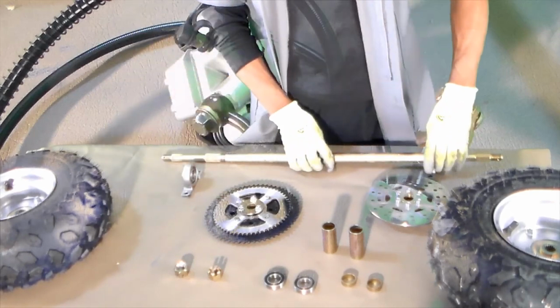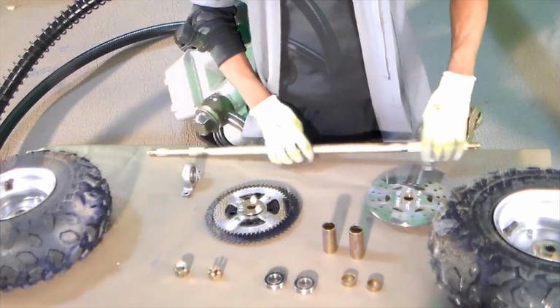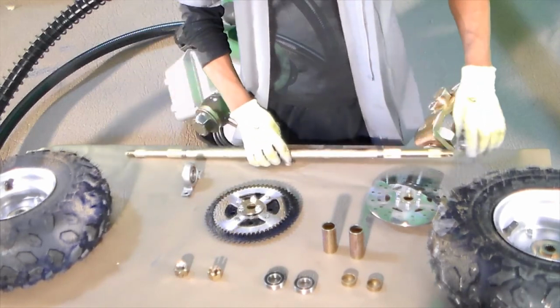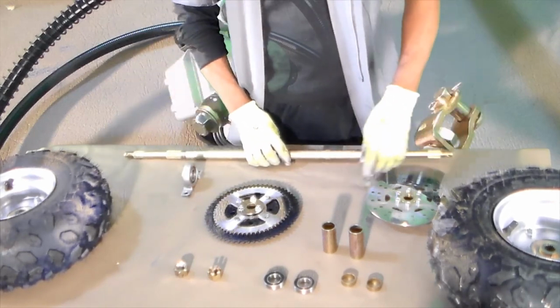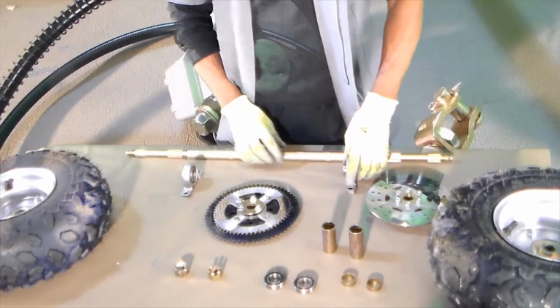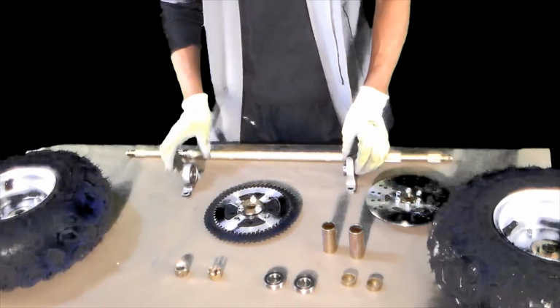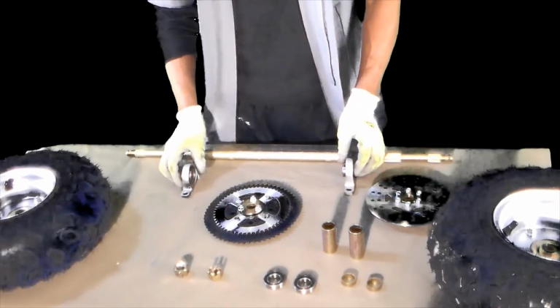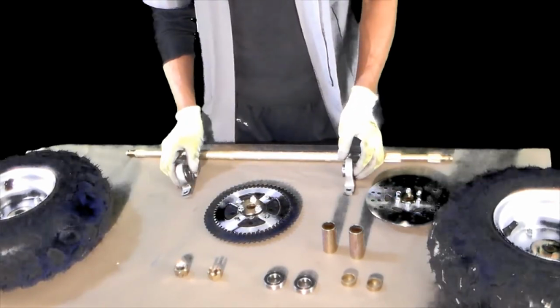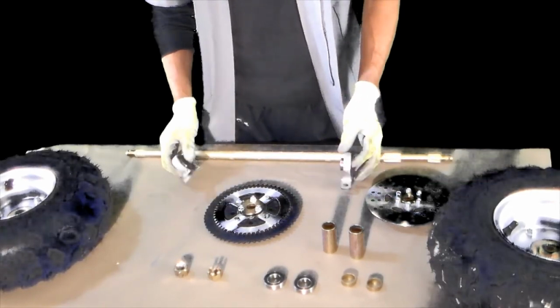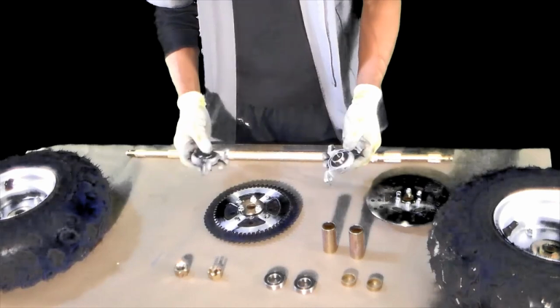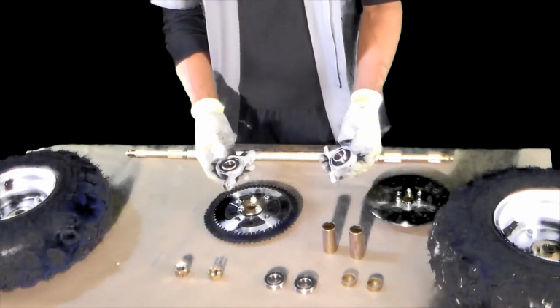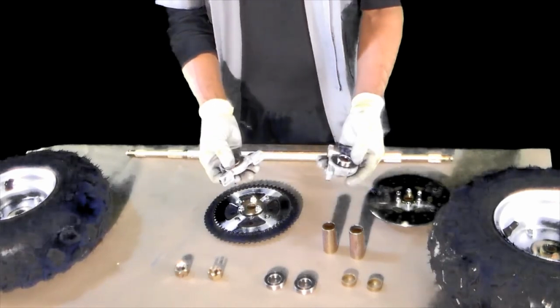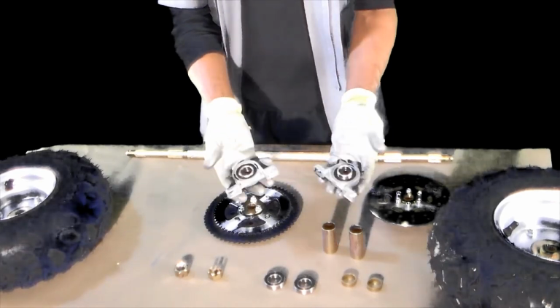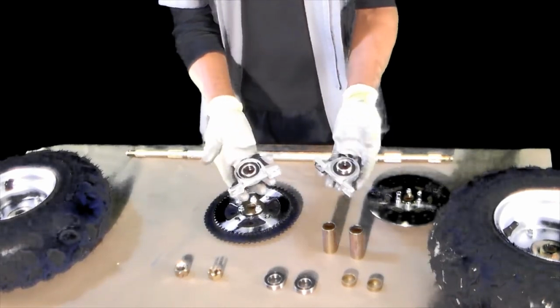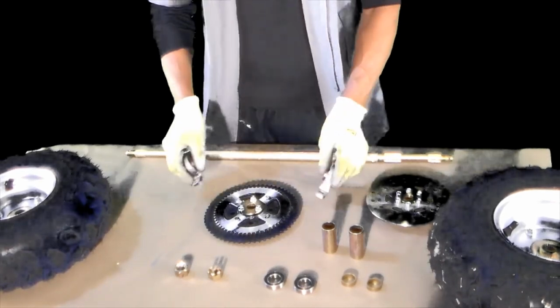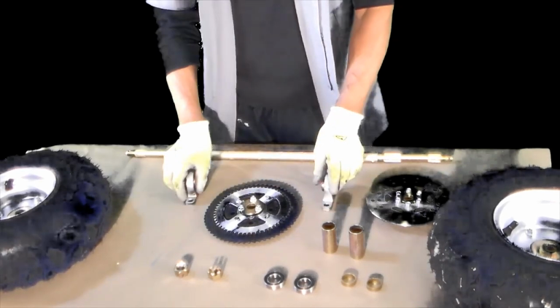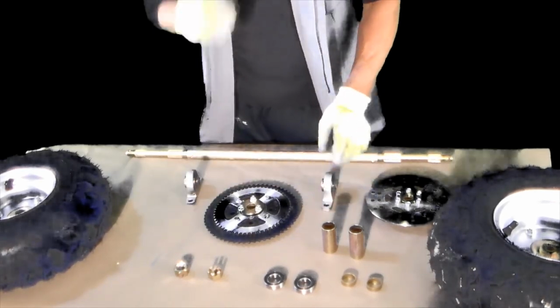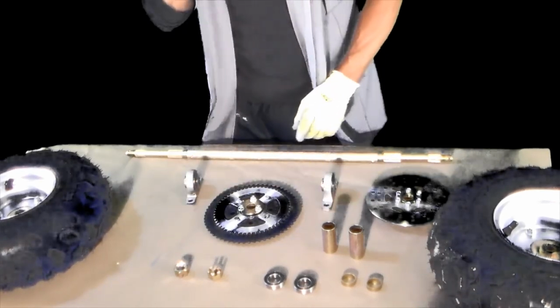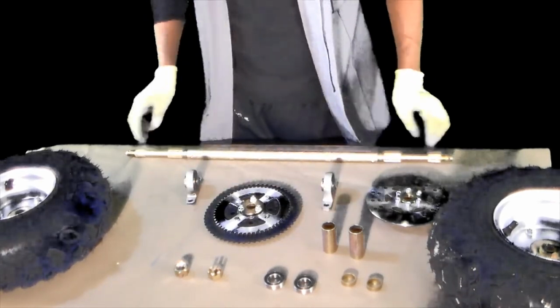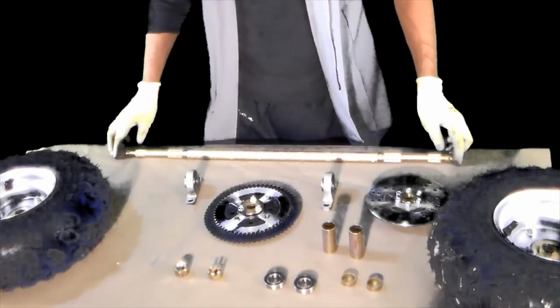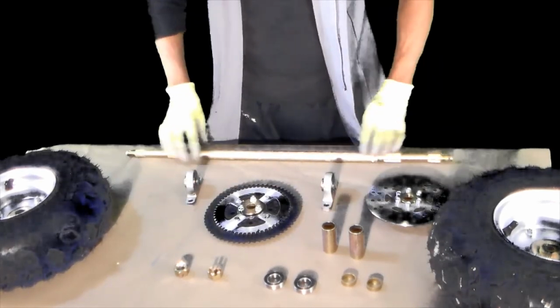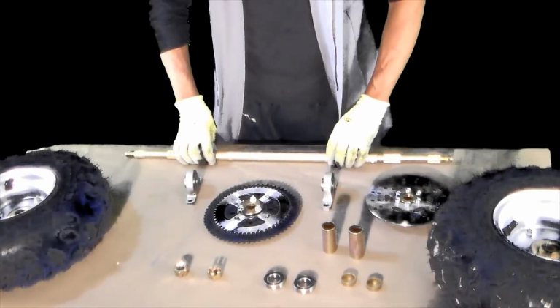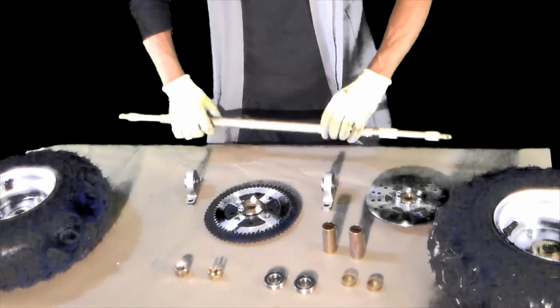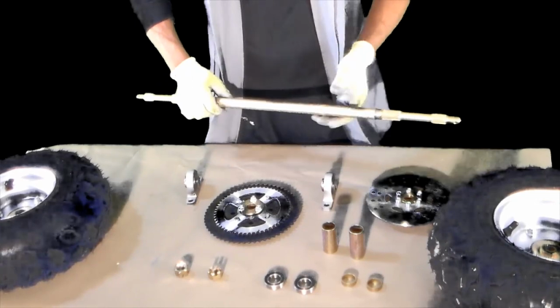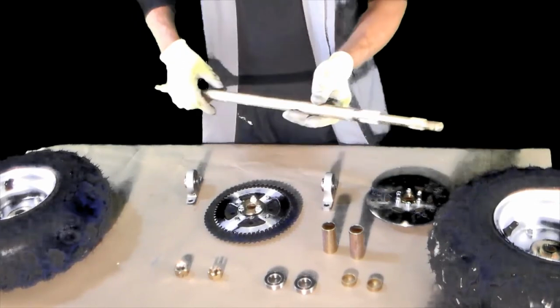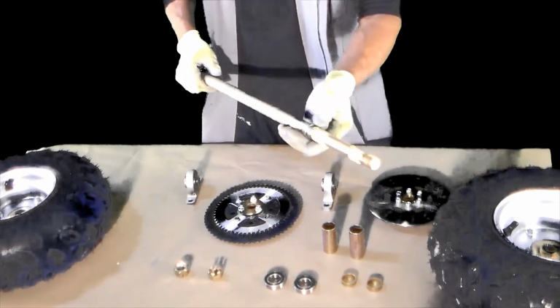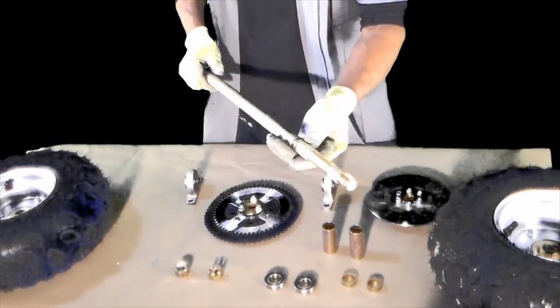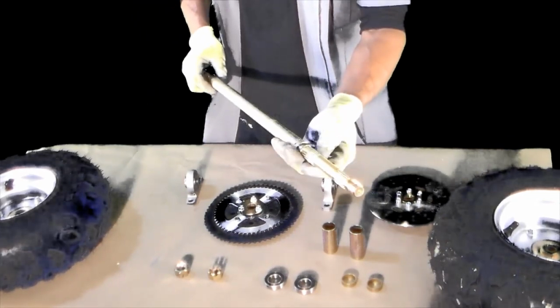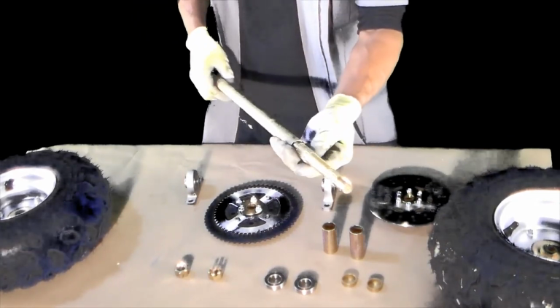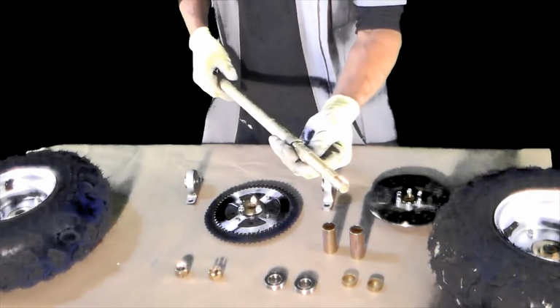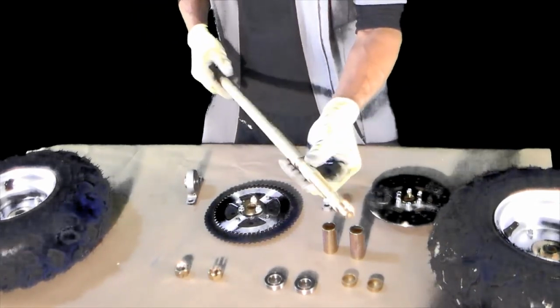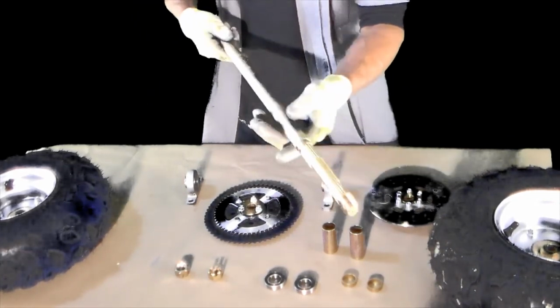And the axle bearings — I was really impressed. This is the axle already prefabricated.